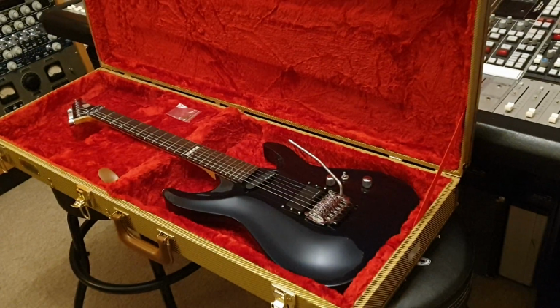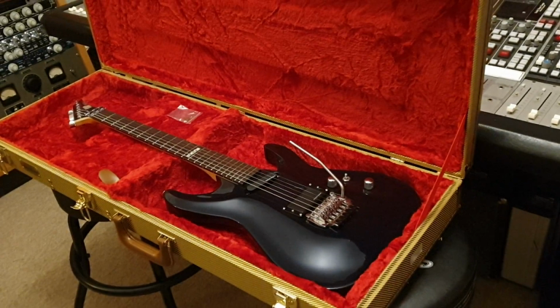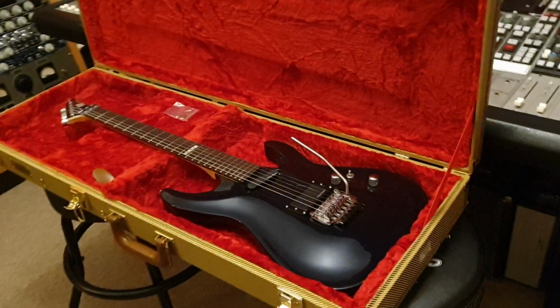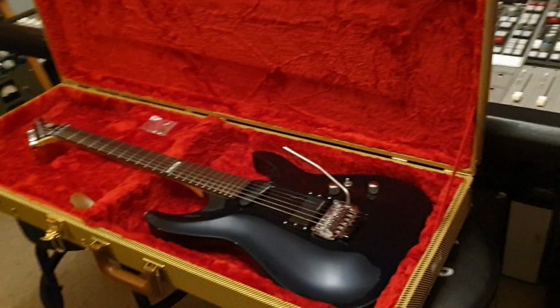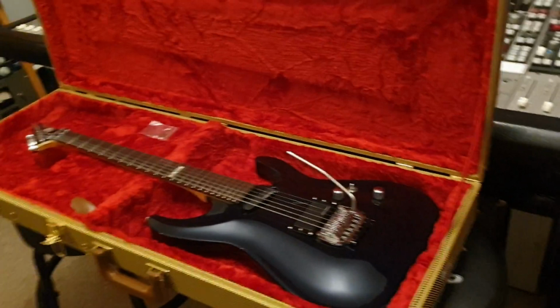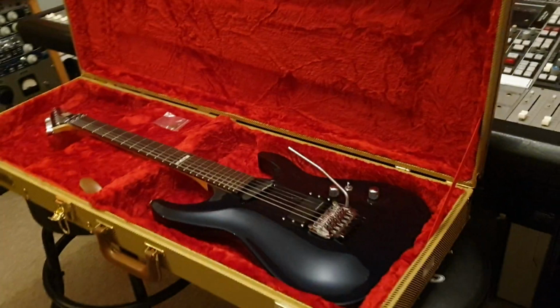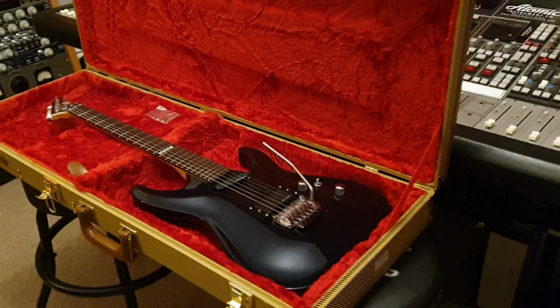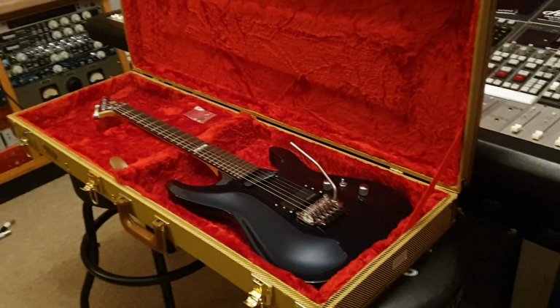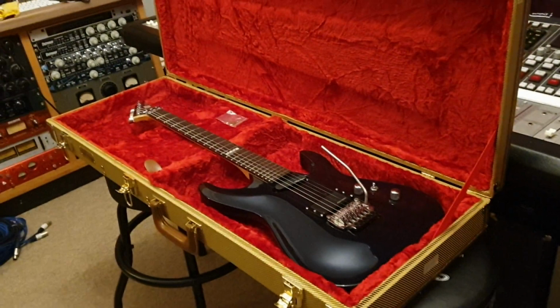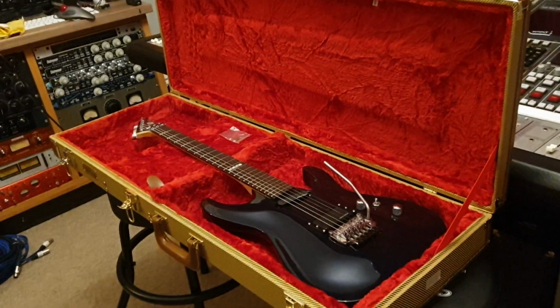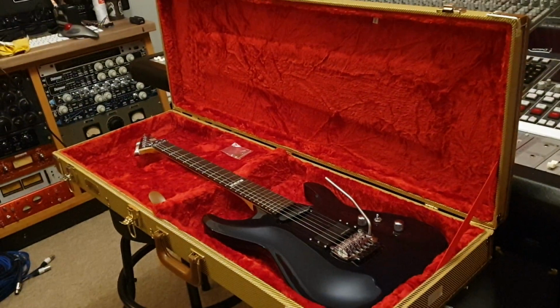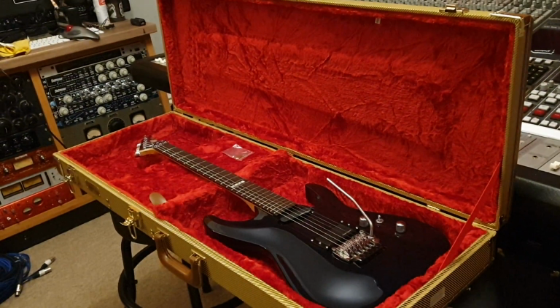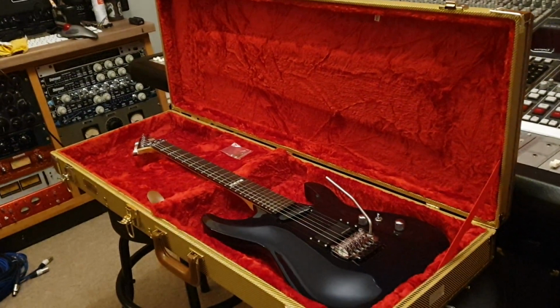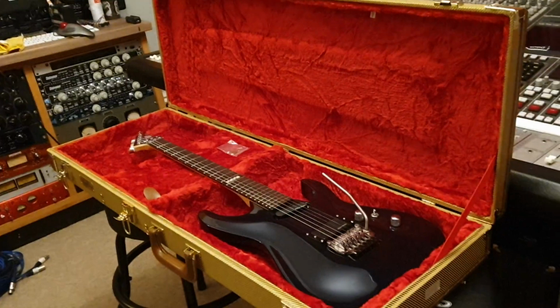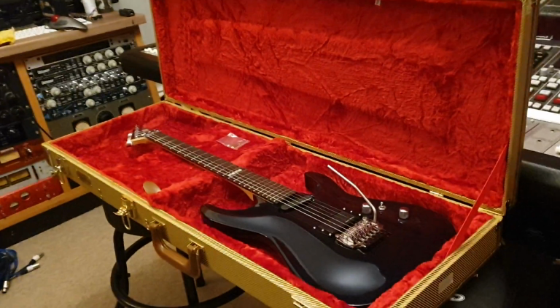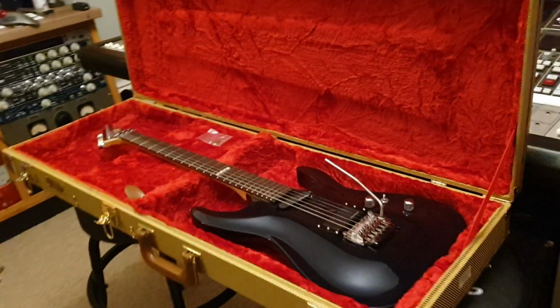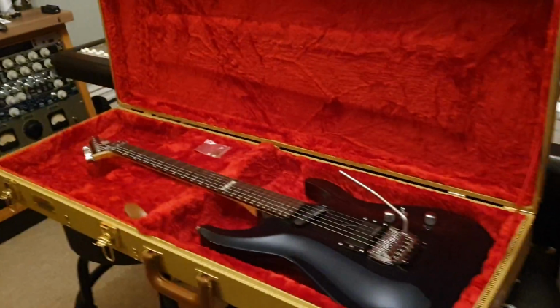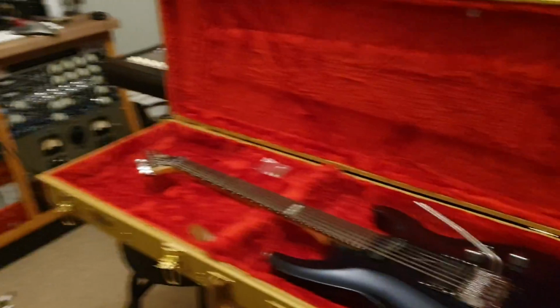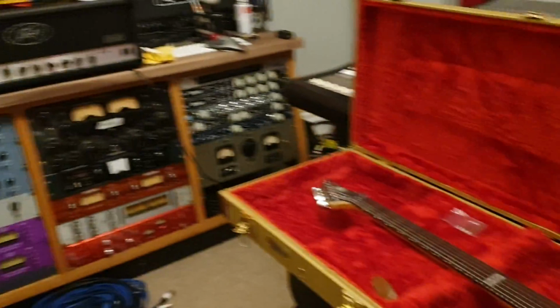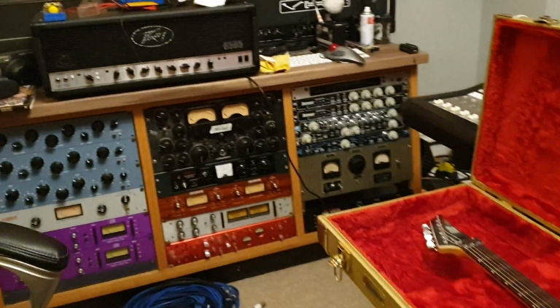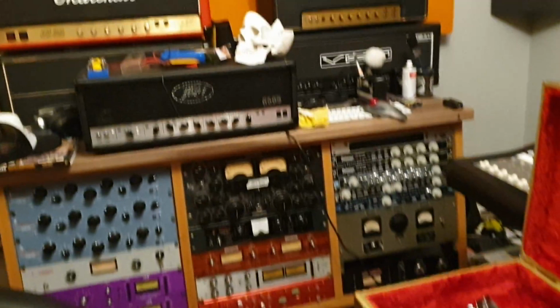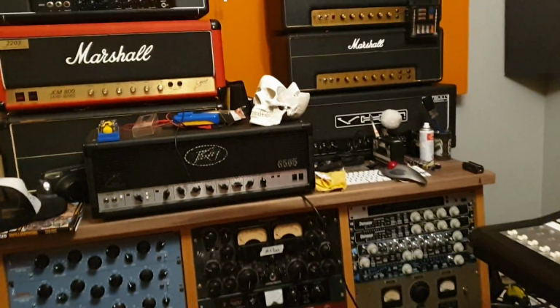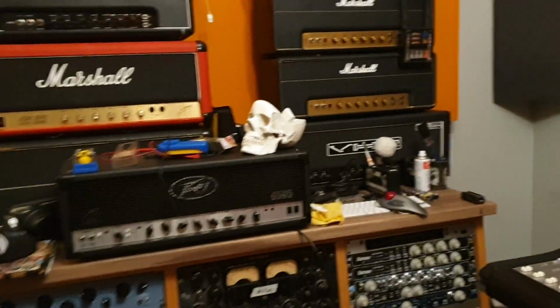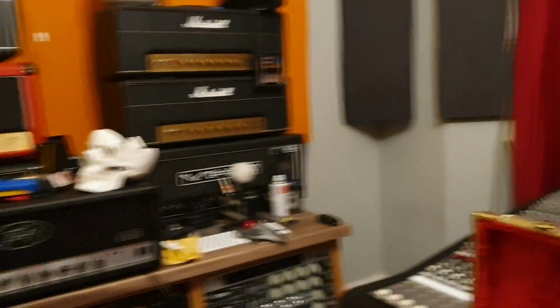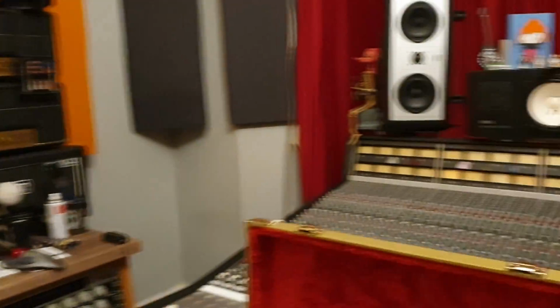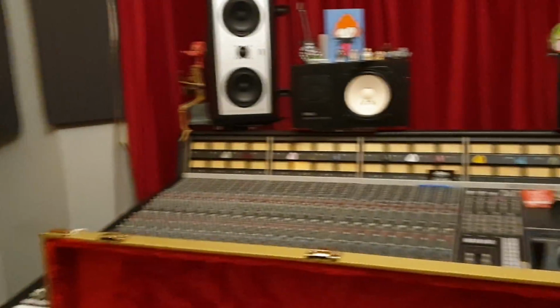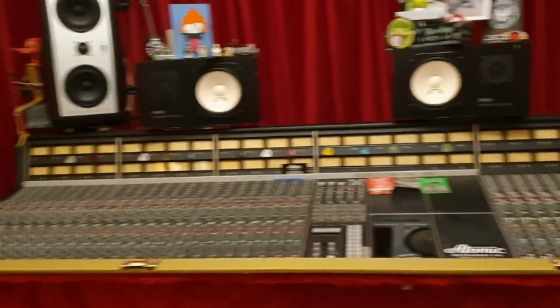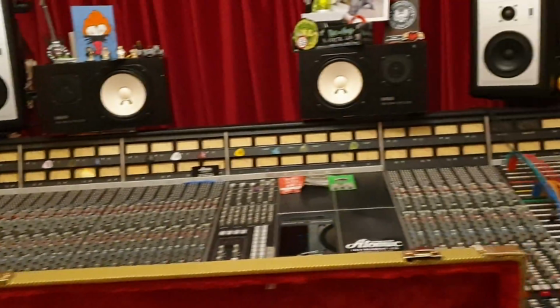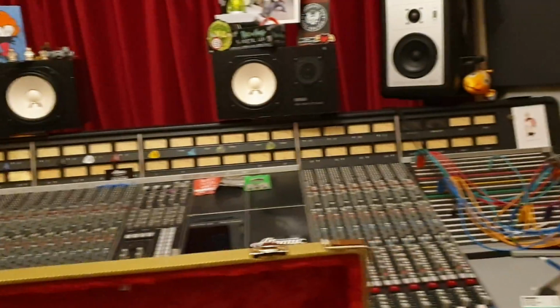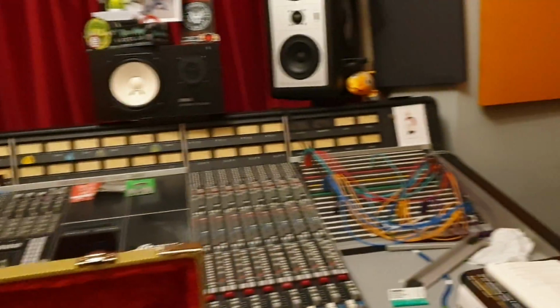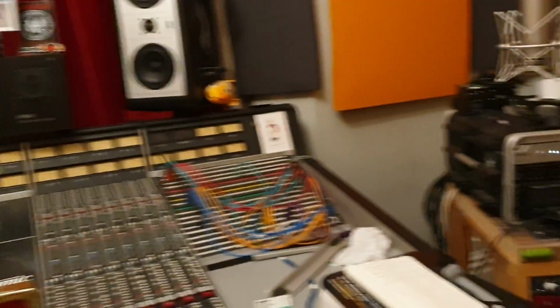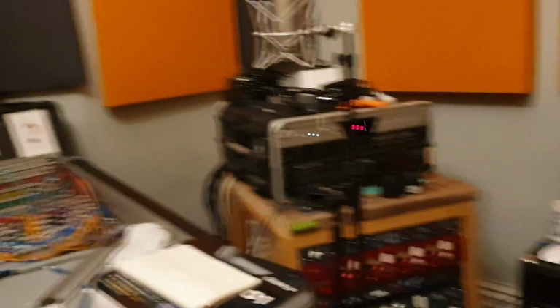Hey guys, what is up? It is your pal, your buddy, your amigo, Keith, here again live in the control room at Essex Recording Studios just outside London in England.